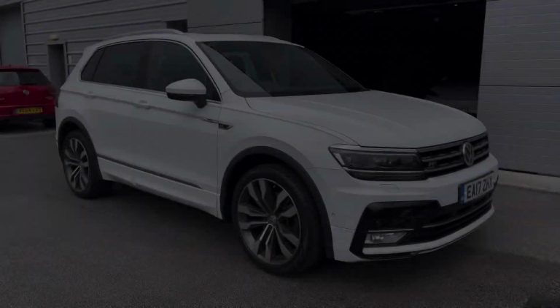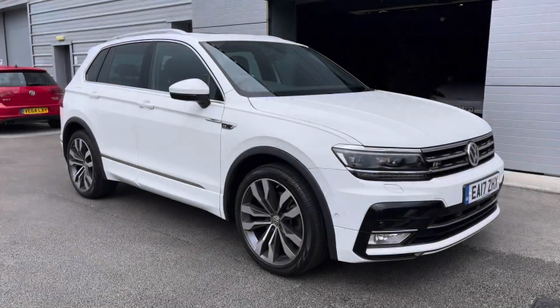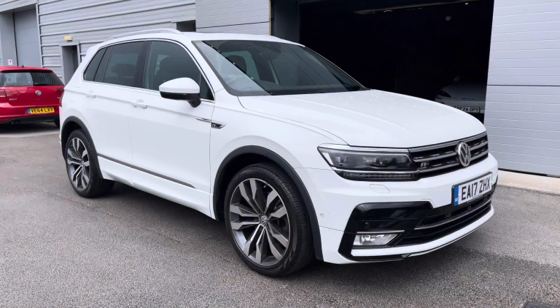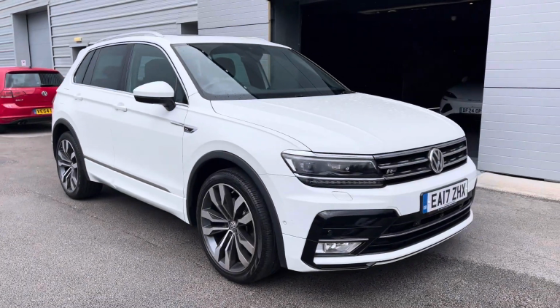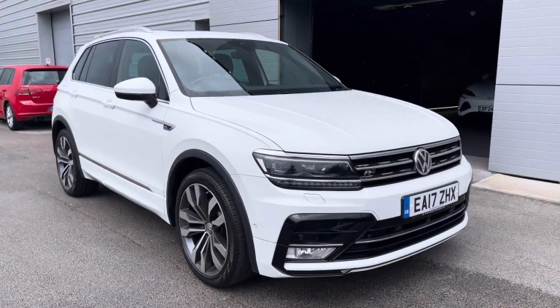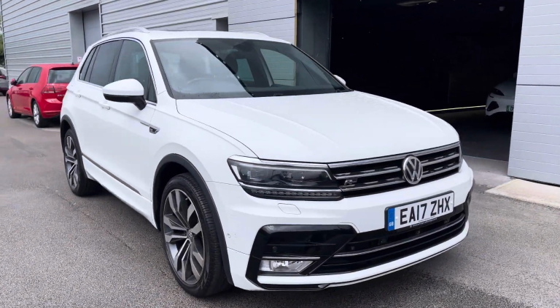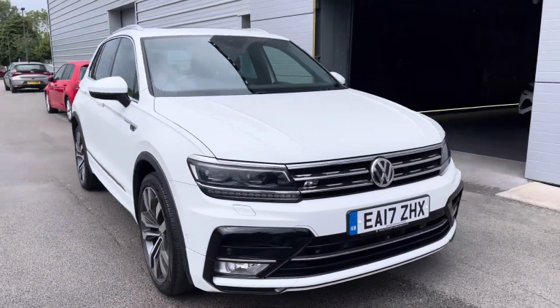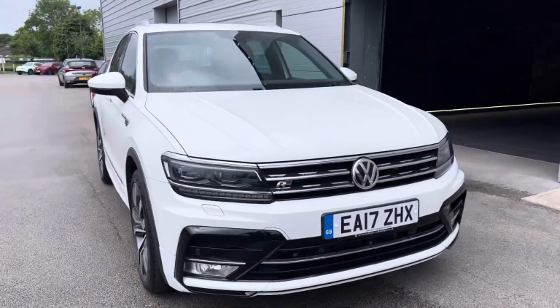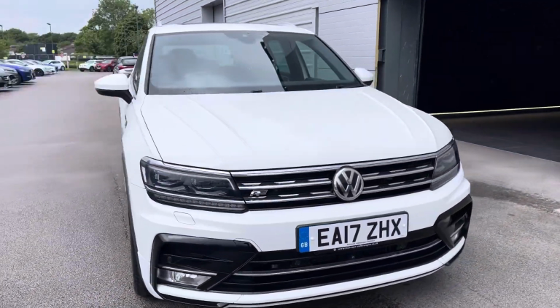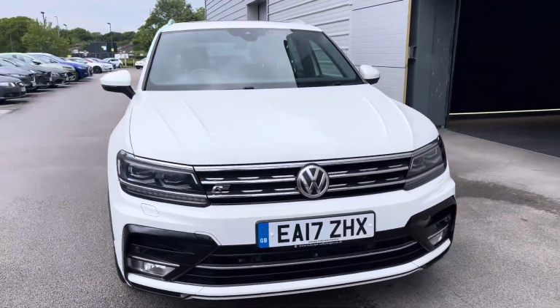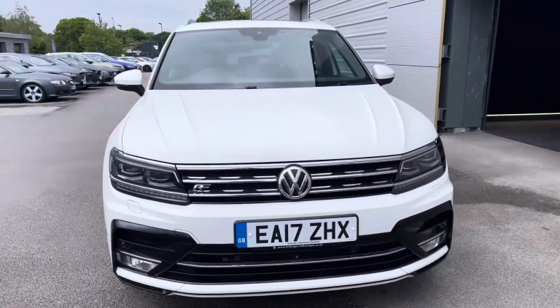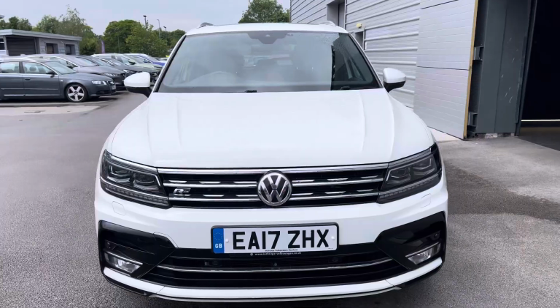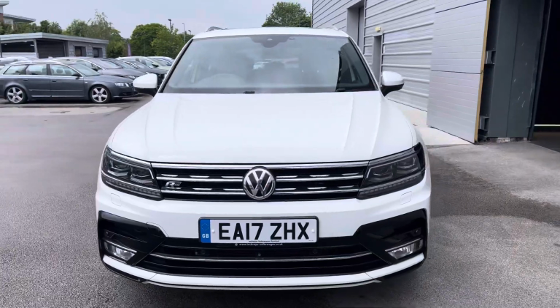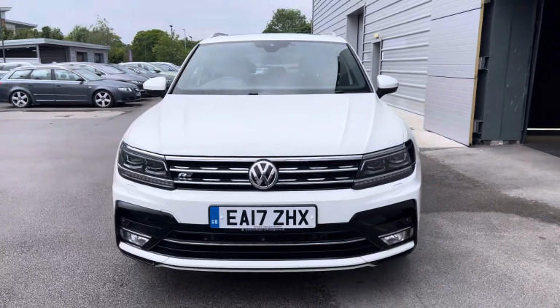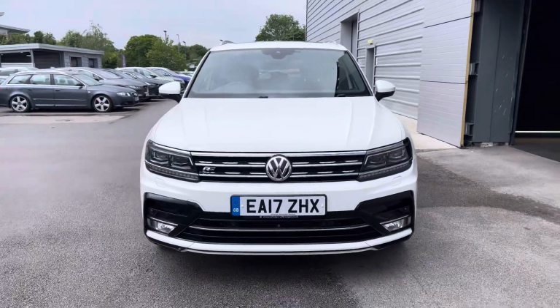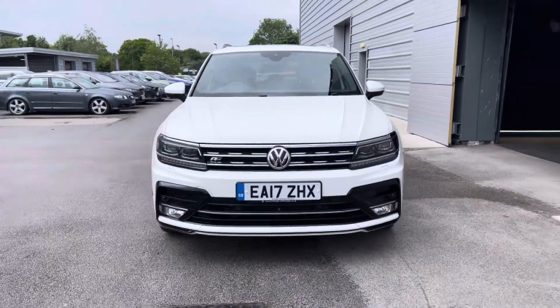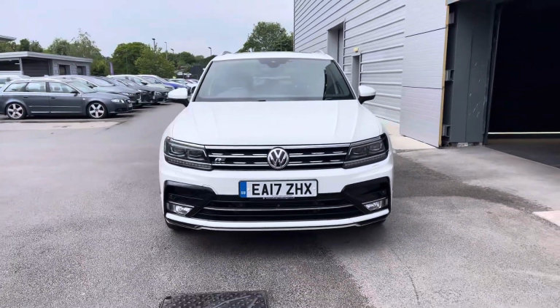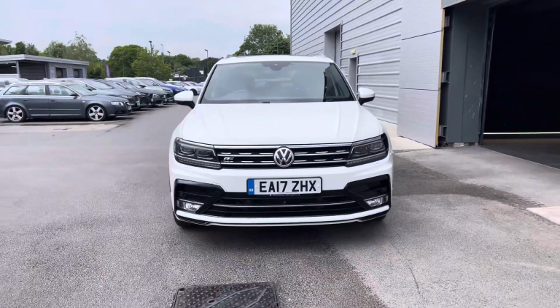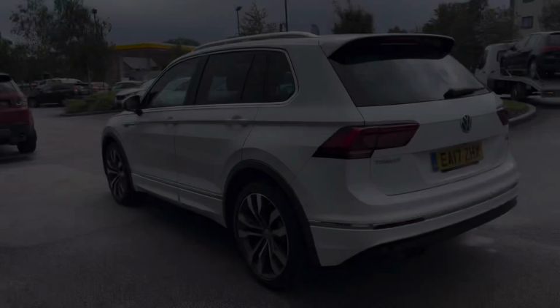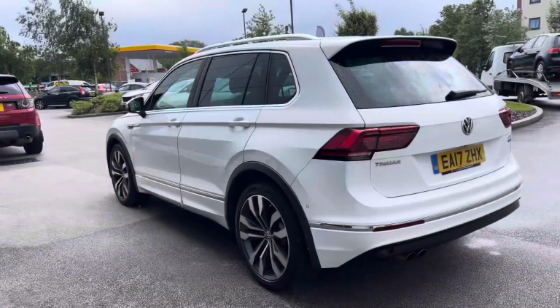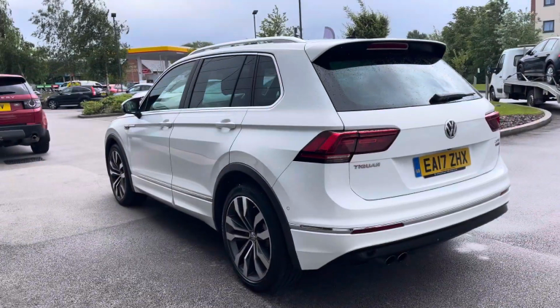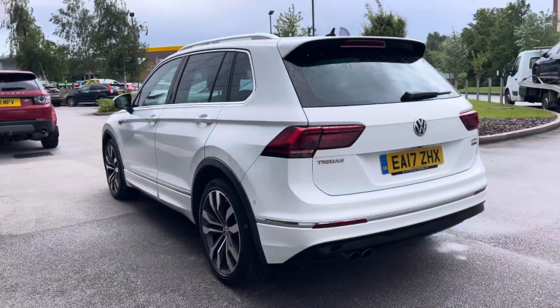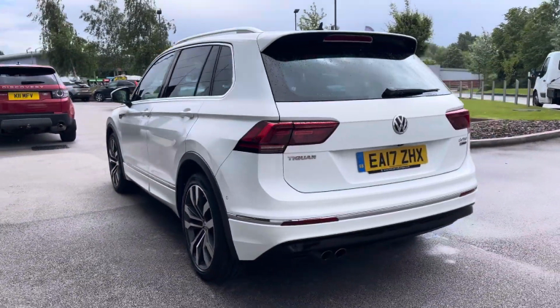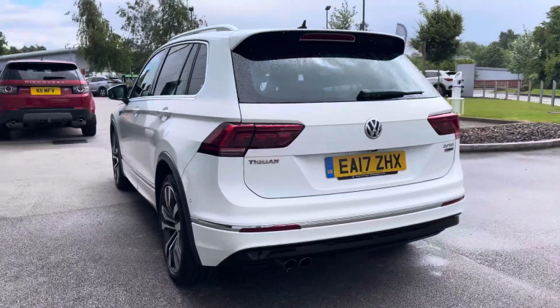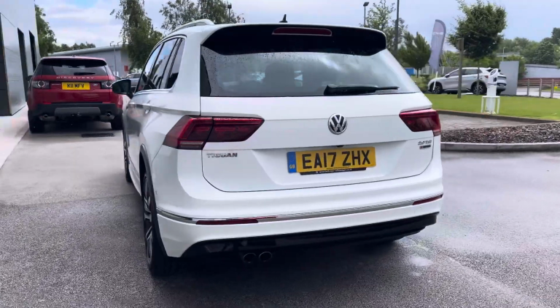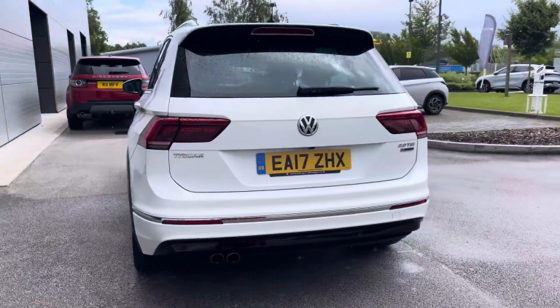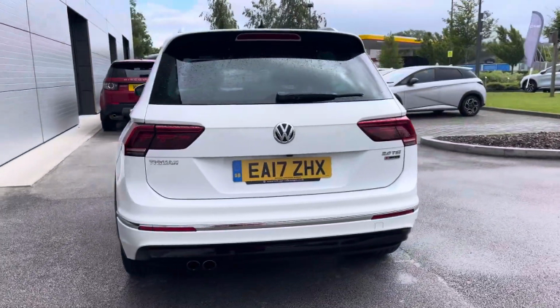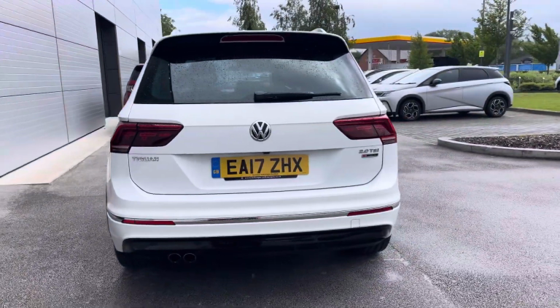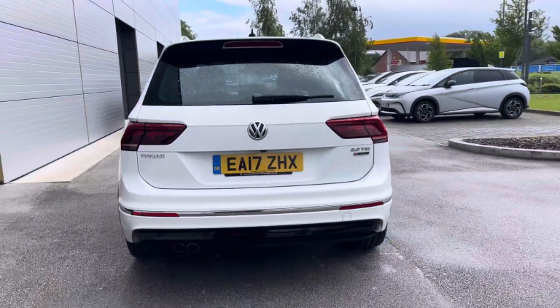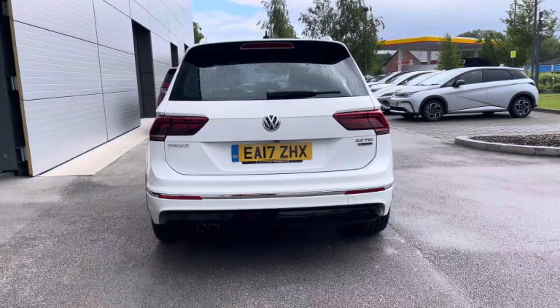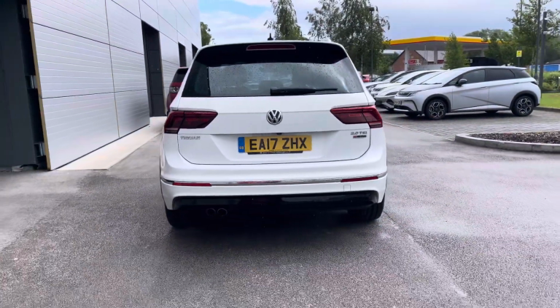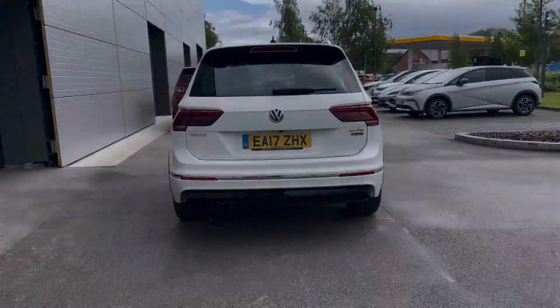Hello and welcome to Crew Motor Match, my name is Greg and today we're going to be taking a look around this Volkswagen Tiguan. It's a 2.0L petrol engine, it does come with the Blue Motion tech, it is an R-line and has an automatic transmission and the famous VW 4WD system which is 4Motion.